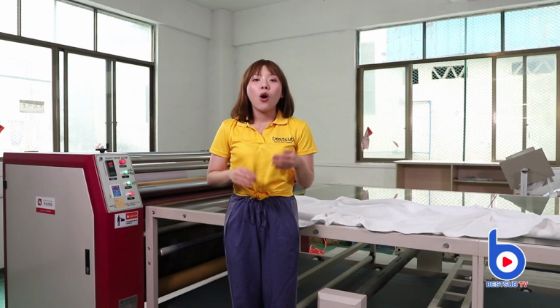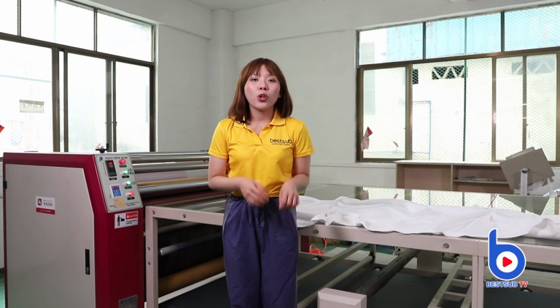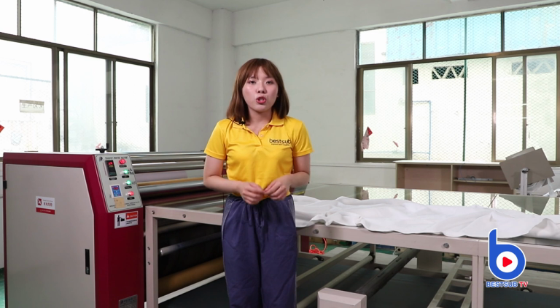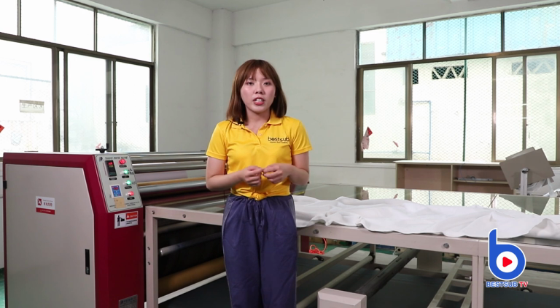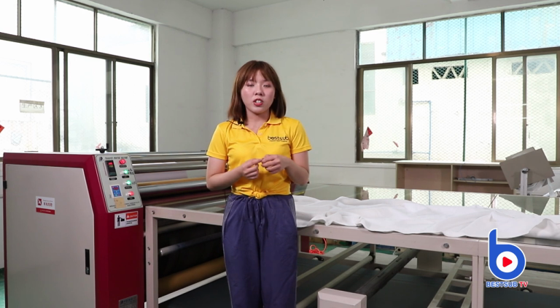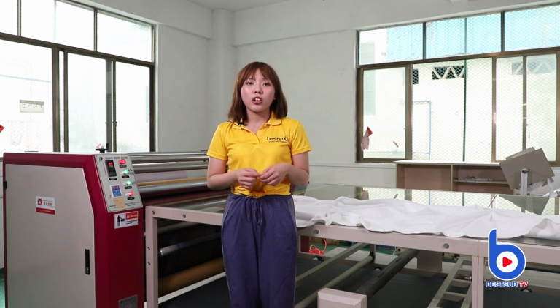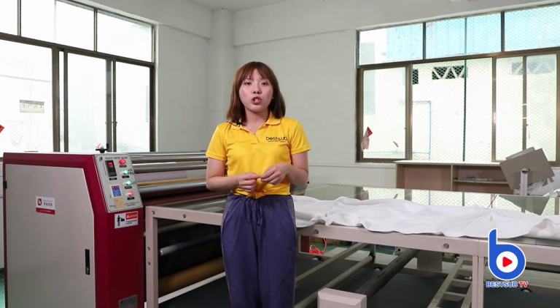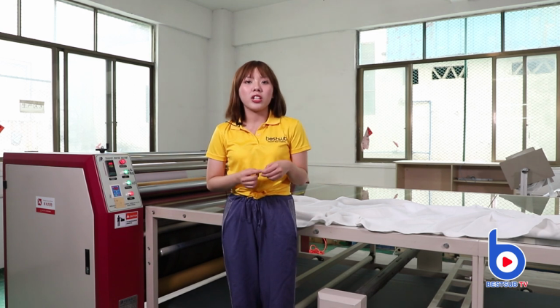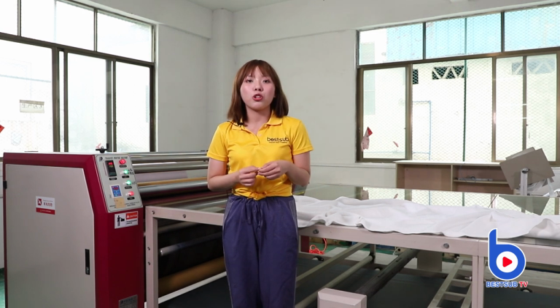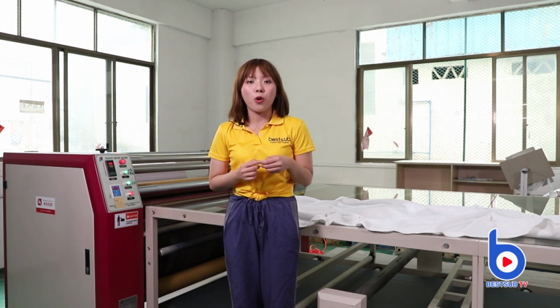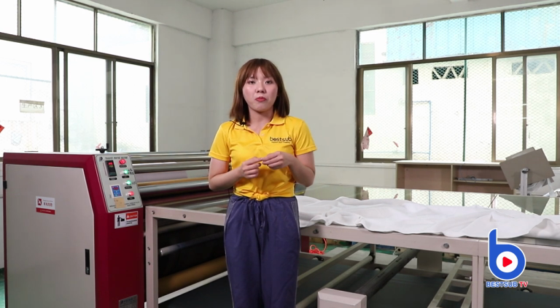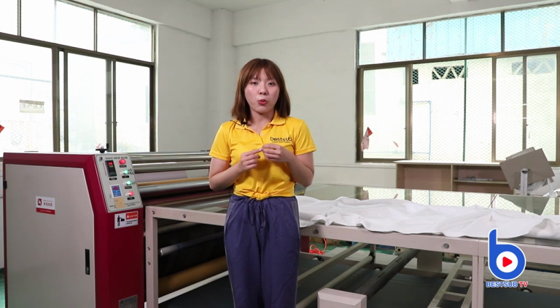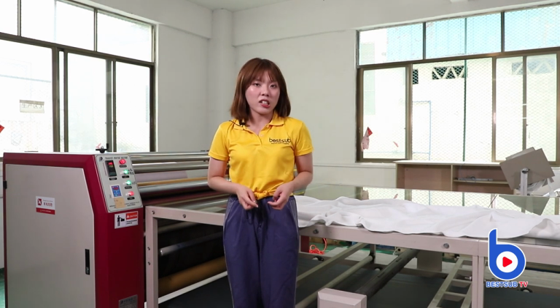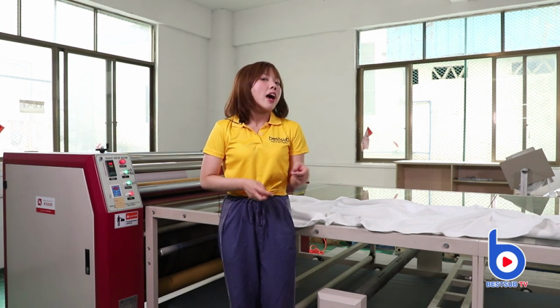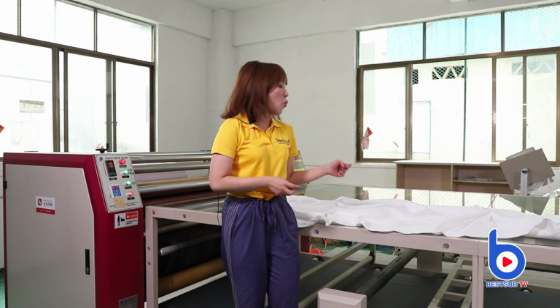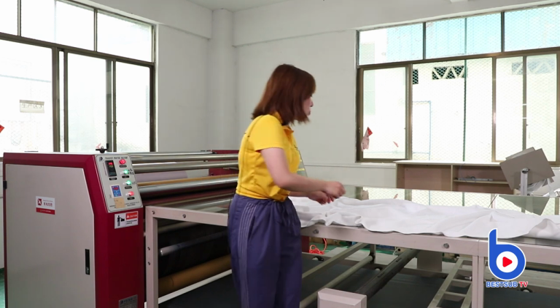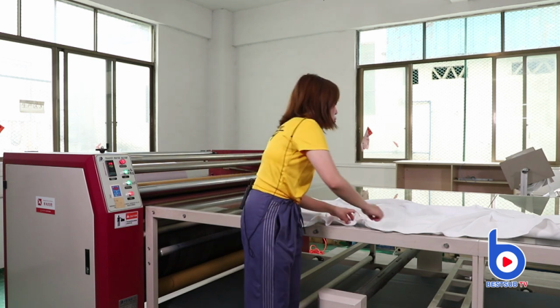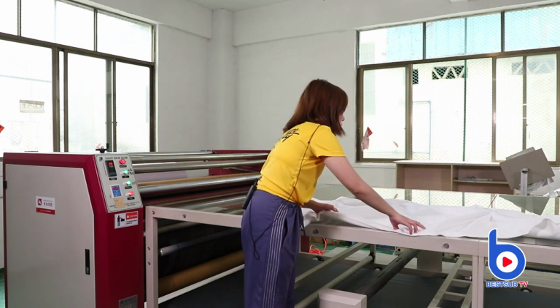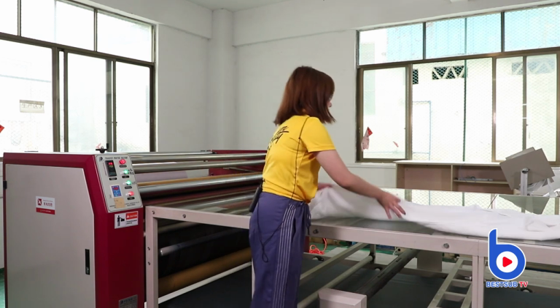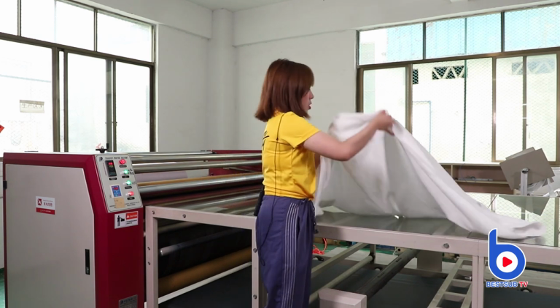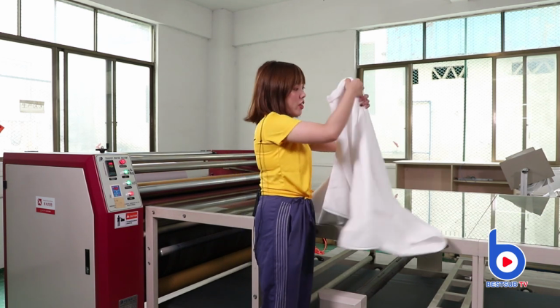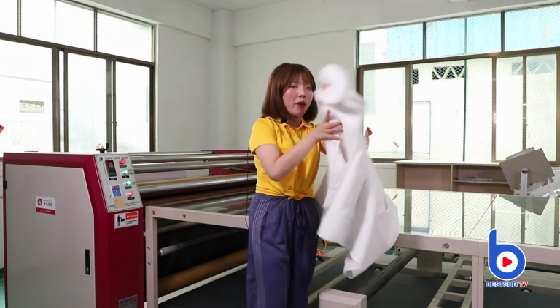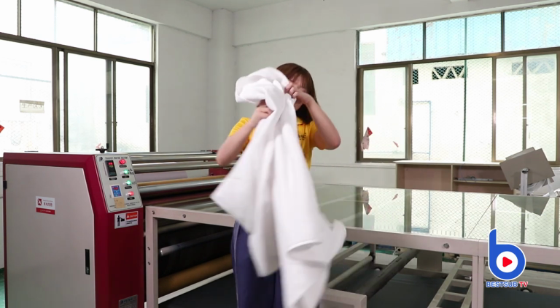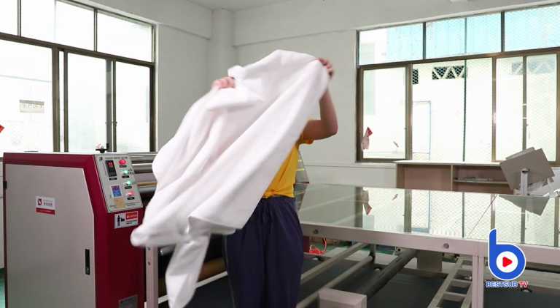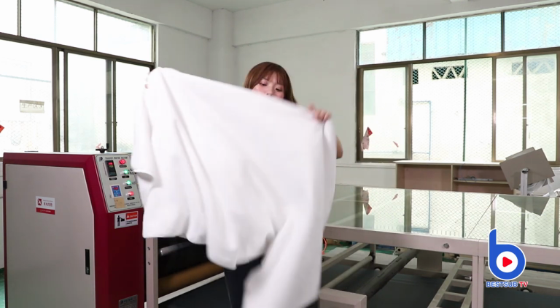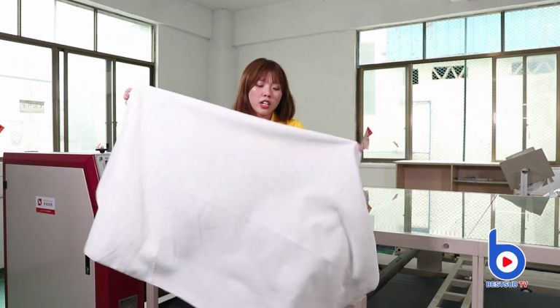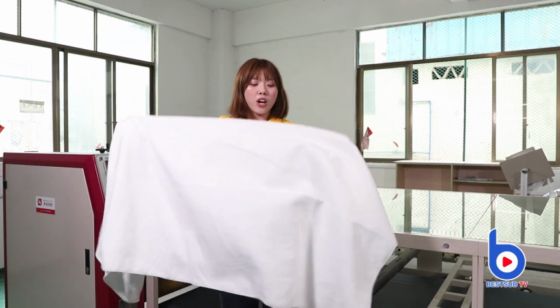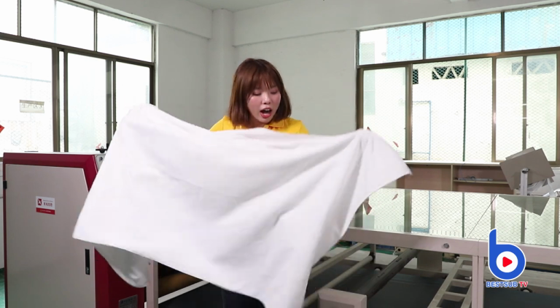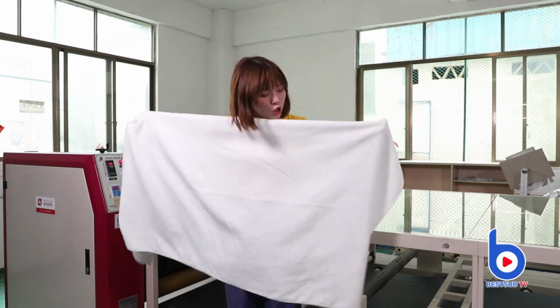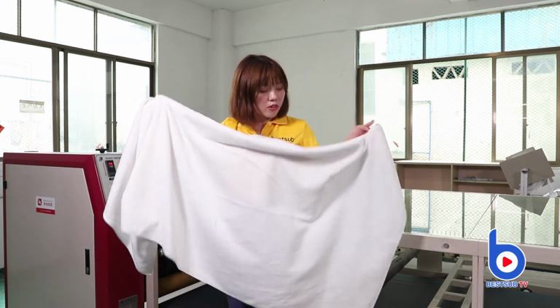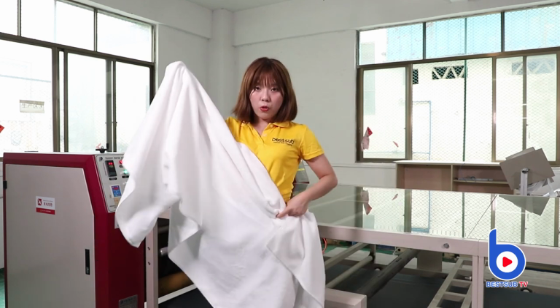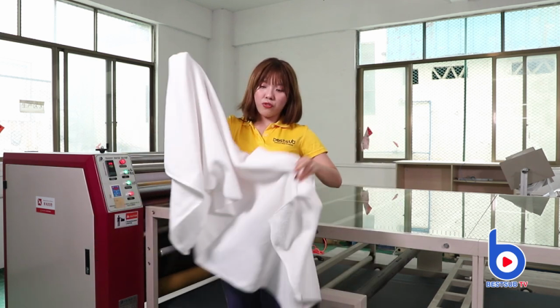What I'm going to show you today is the technology to print large format fabric products. And what I chose today is this blanket. As you can see, it's very large and very fluffy.